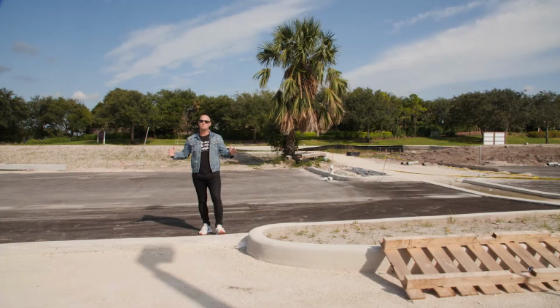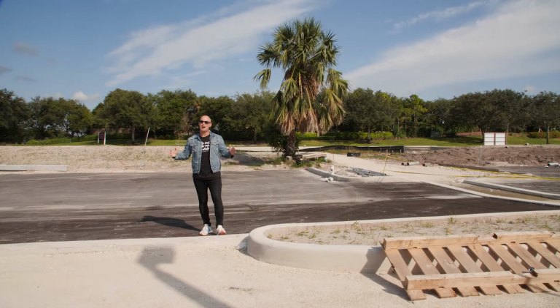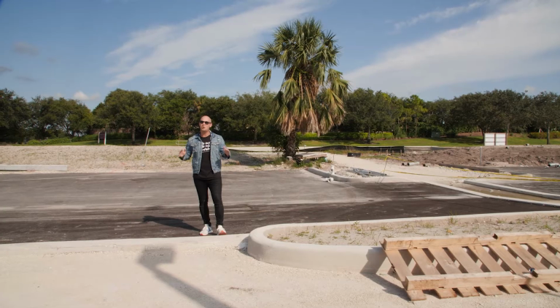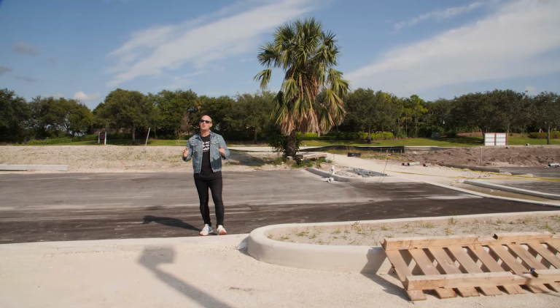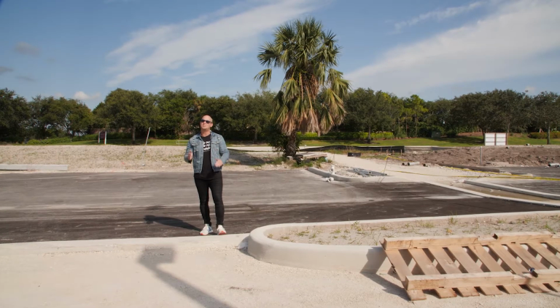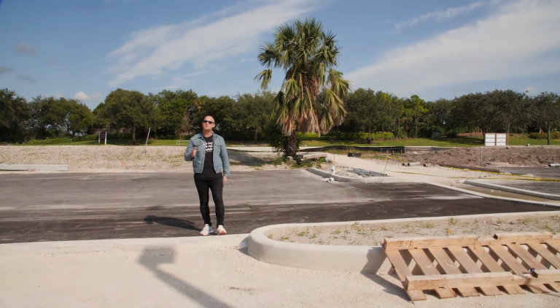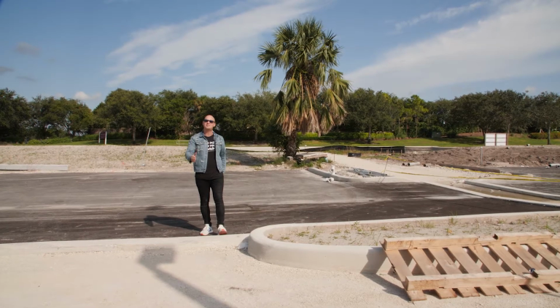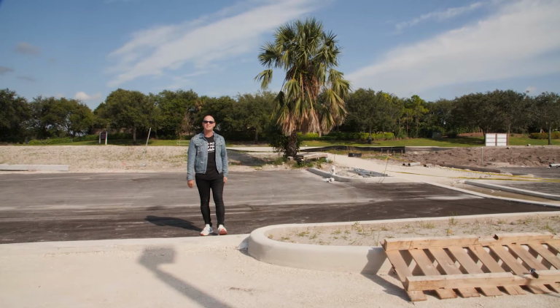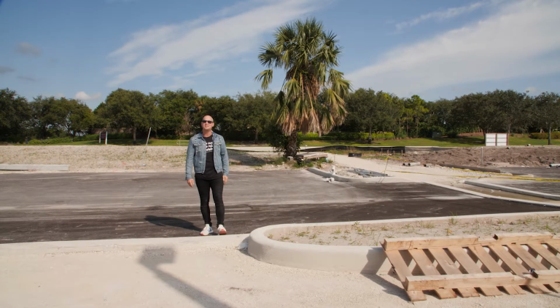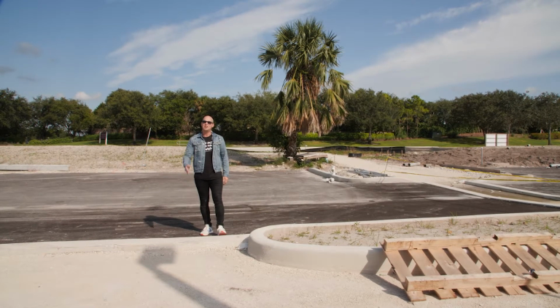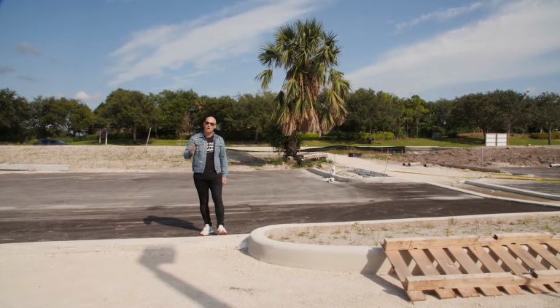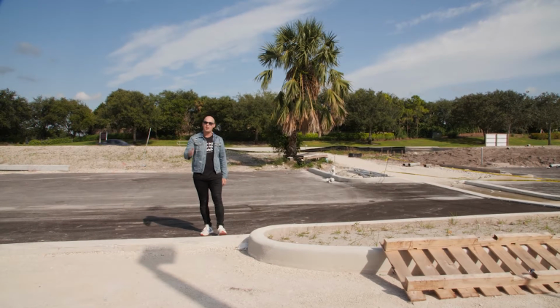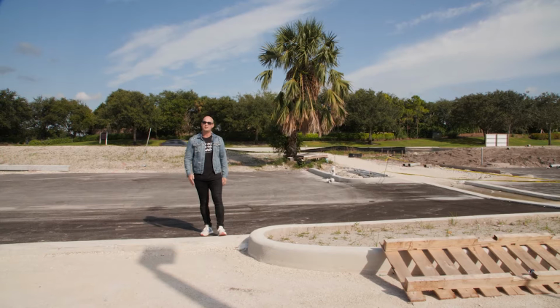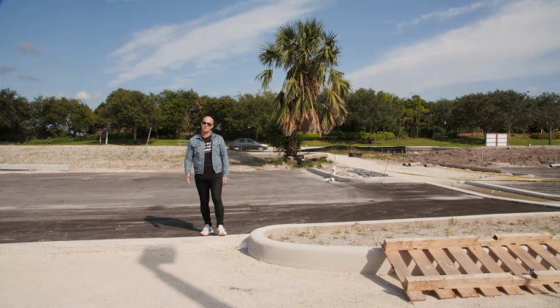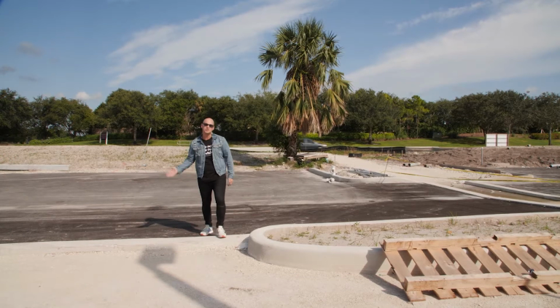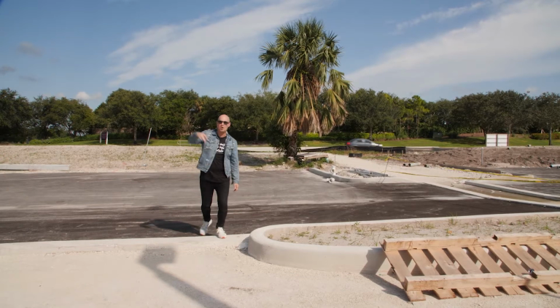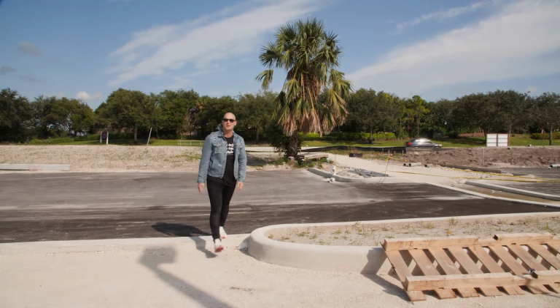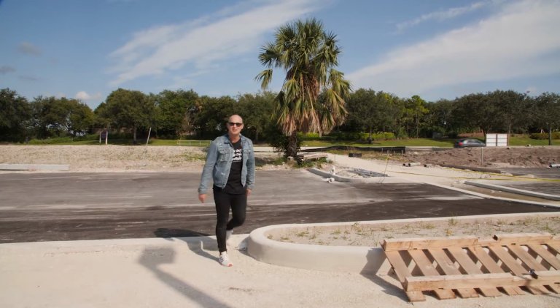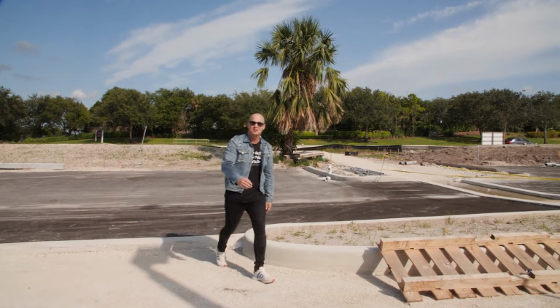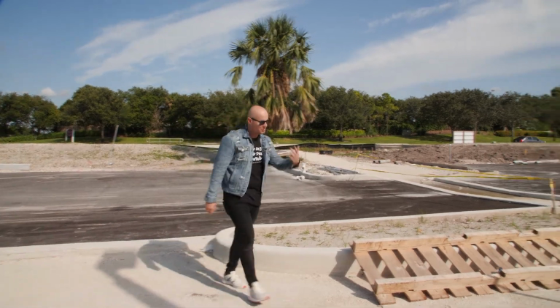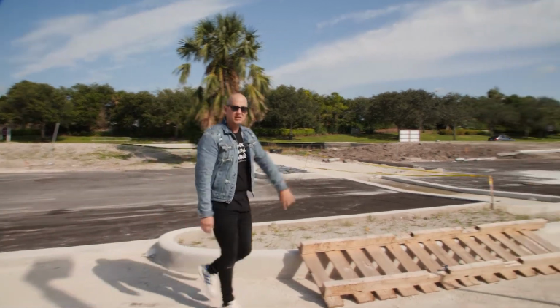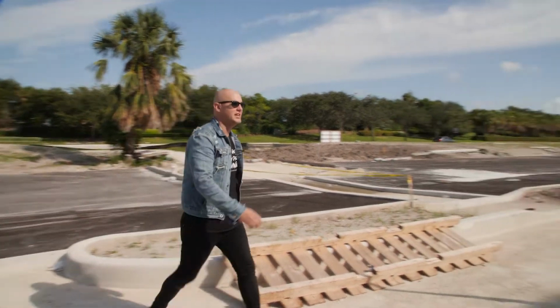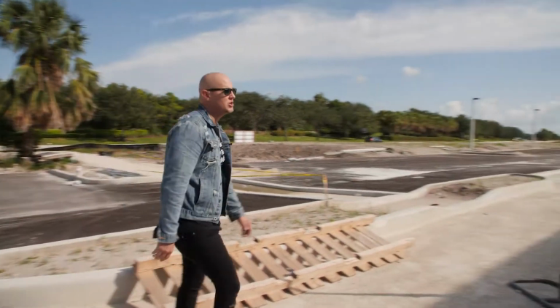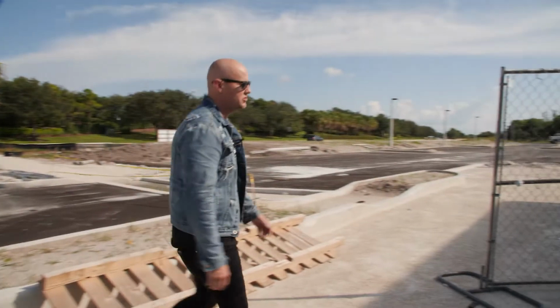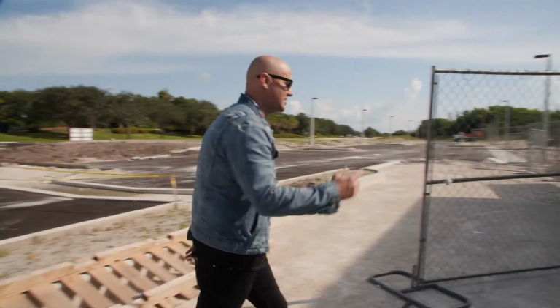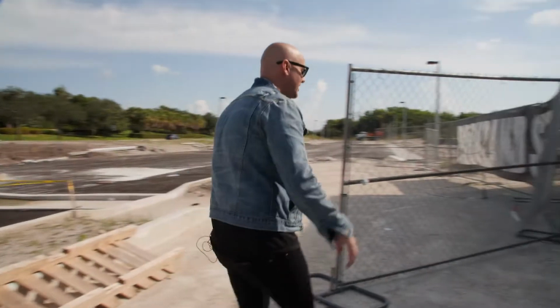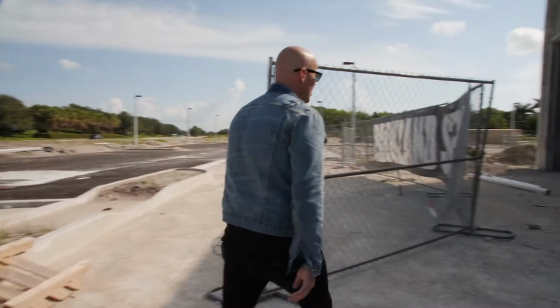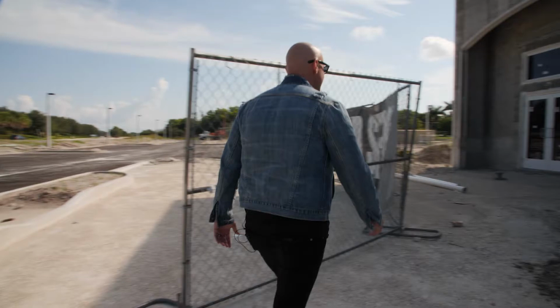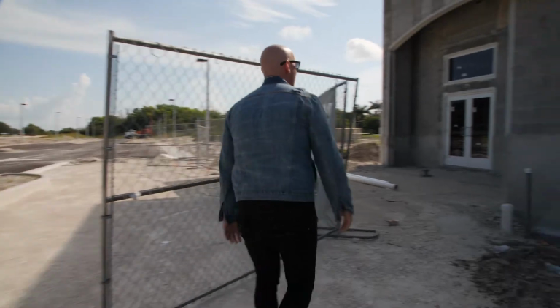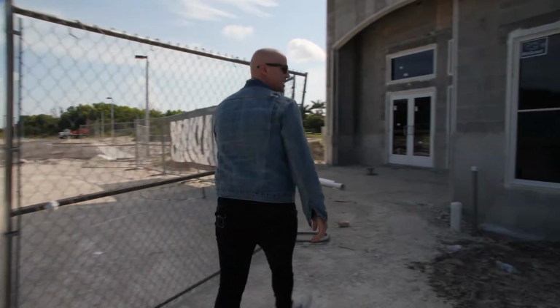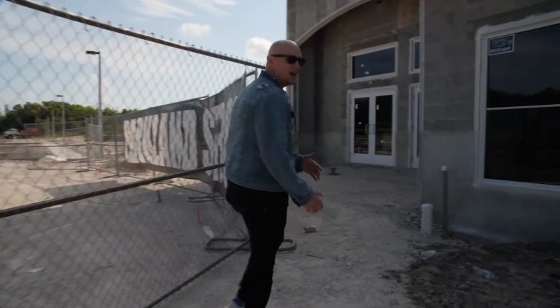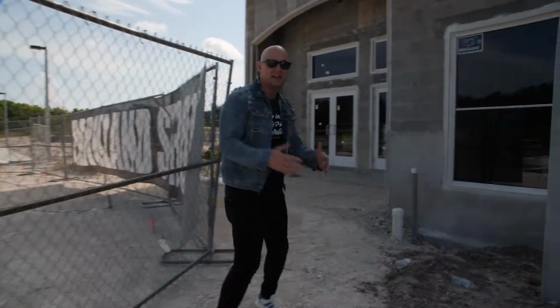But I know the thing that you're most interested in seeing is what's happening inside. So come on with me — we're going to go check it out, Coastal. We're going to see what's happening right here.